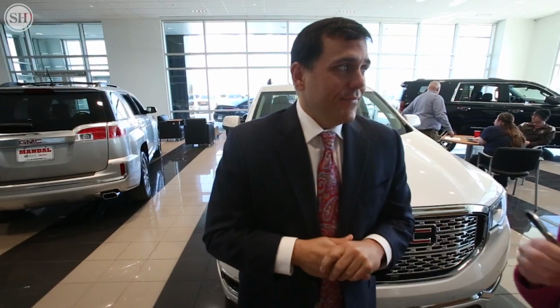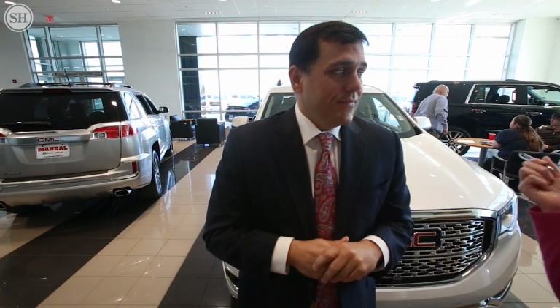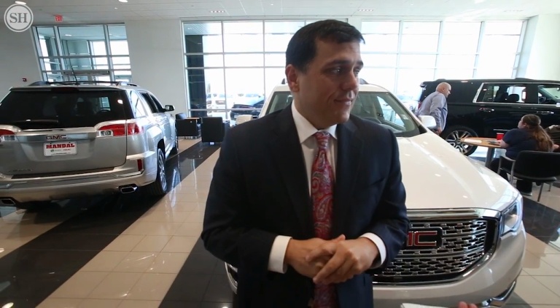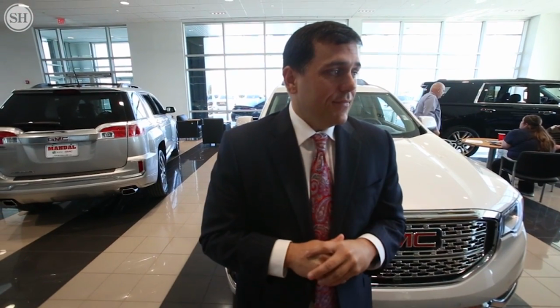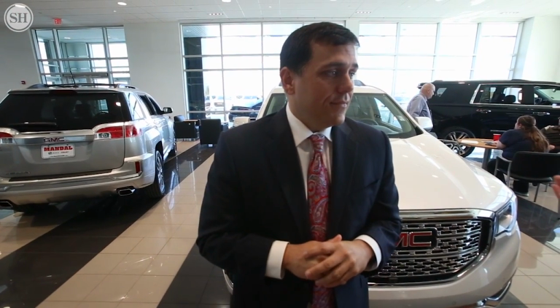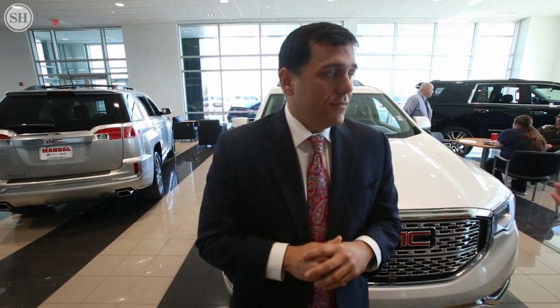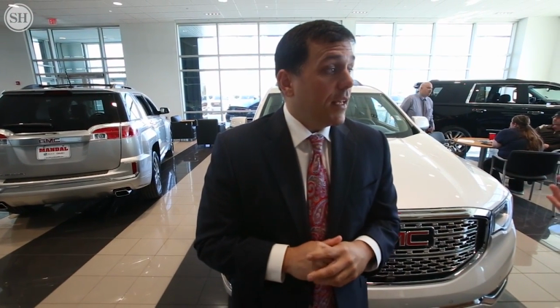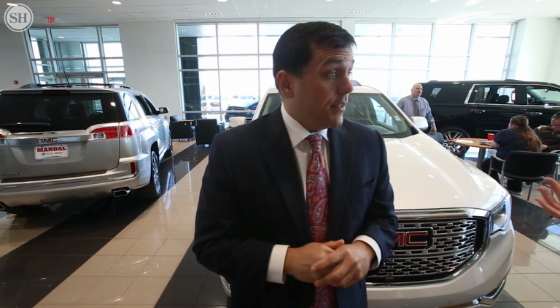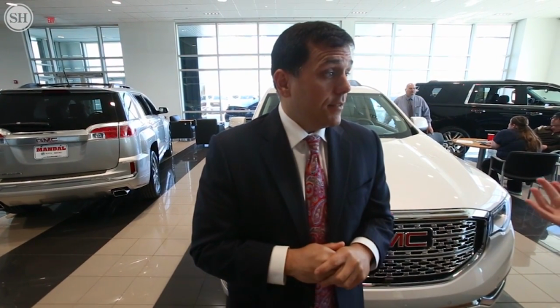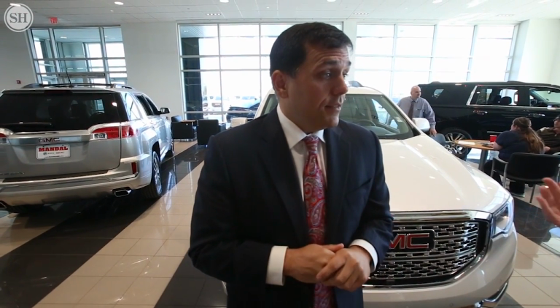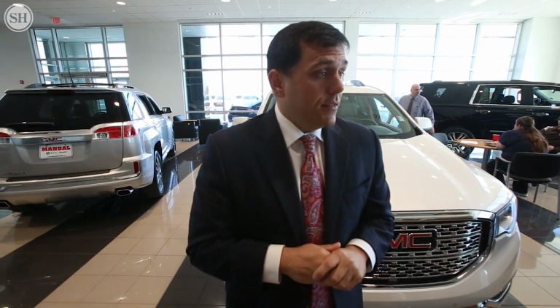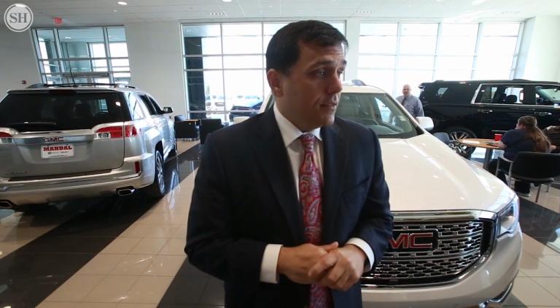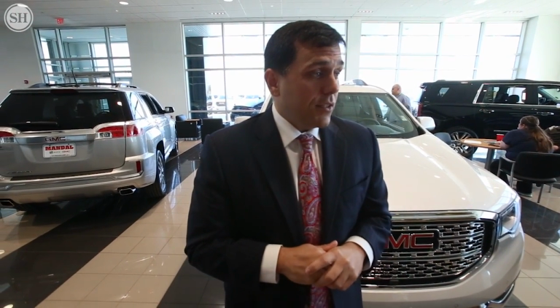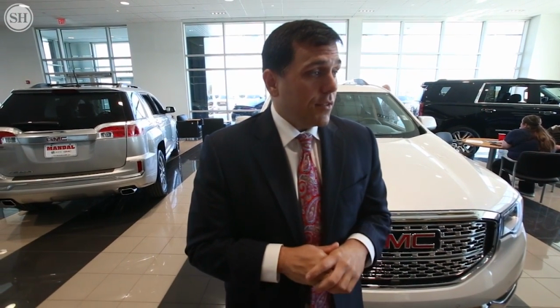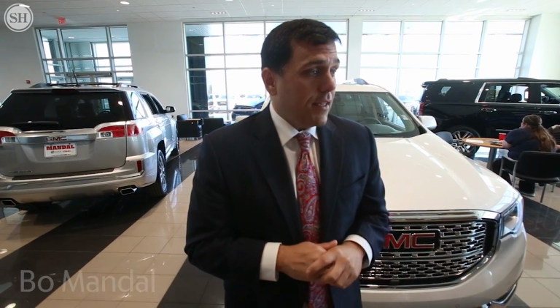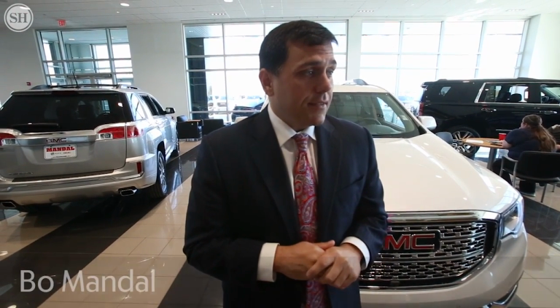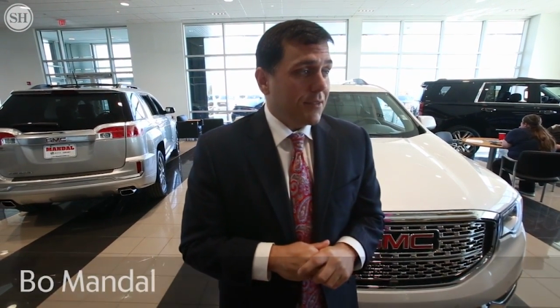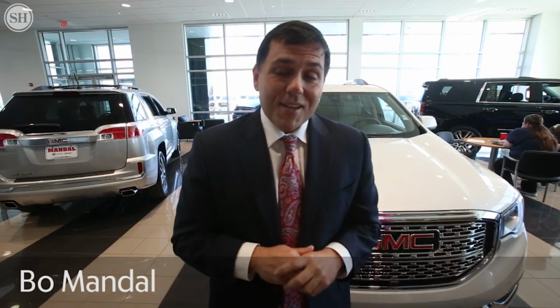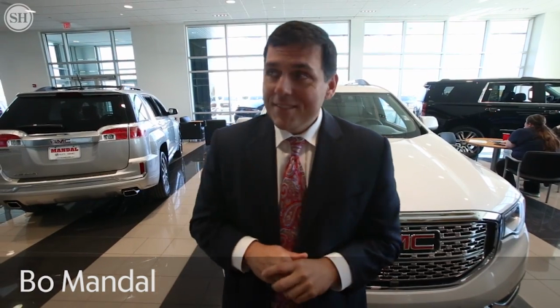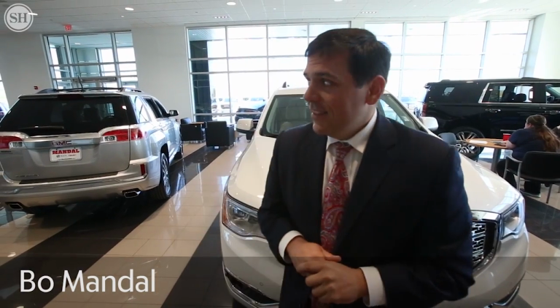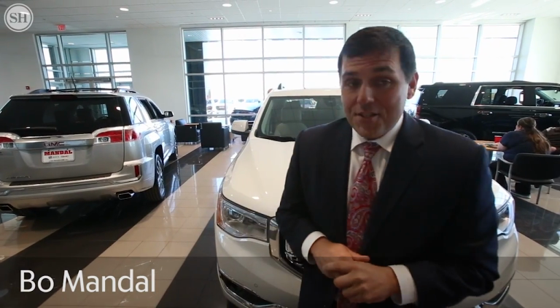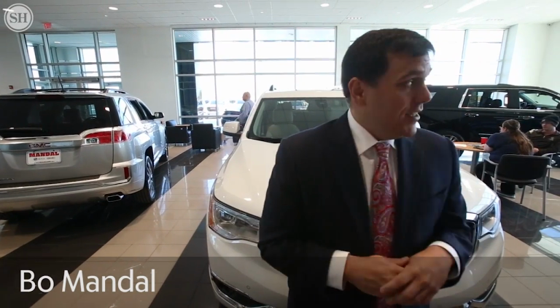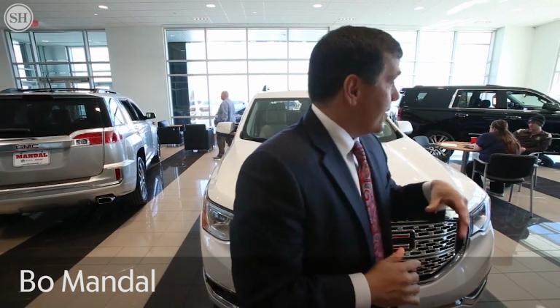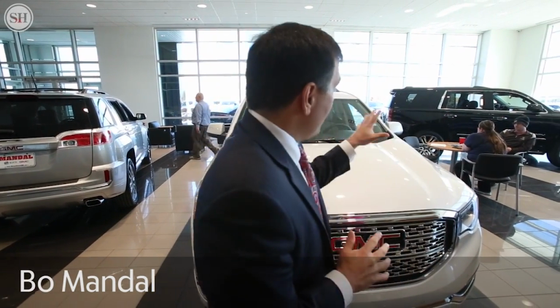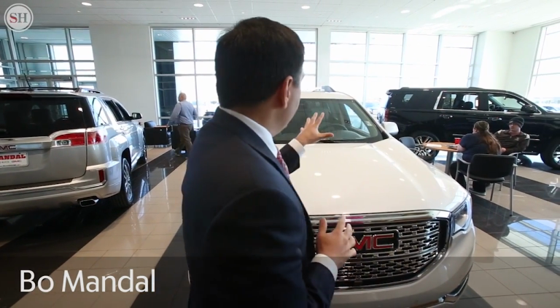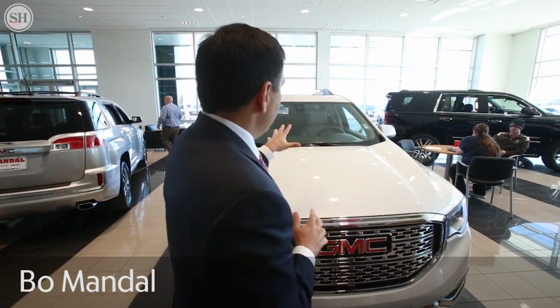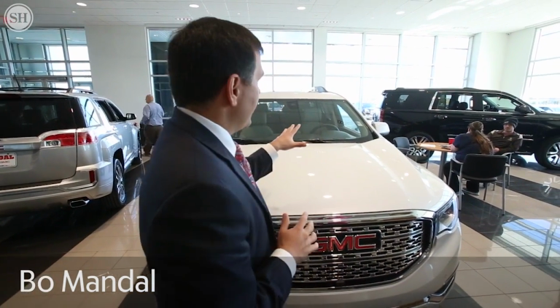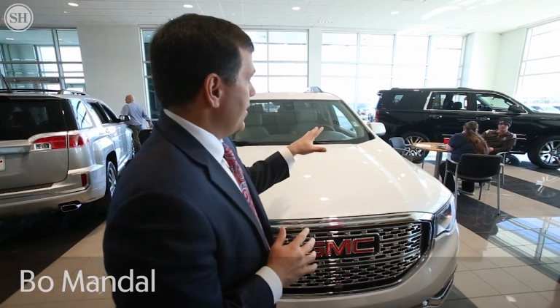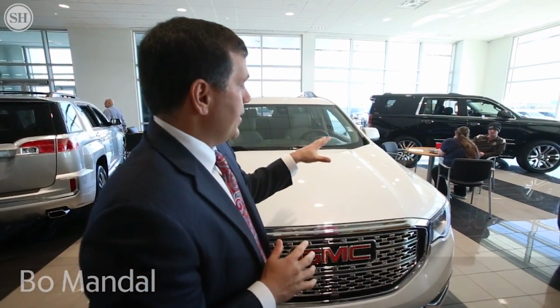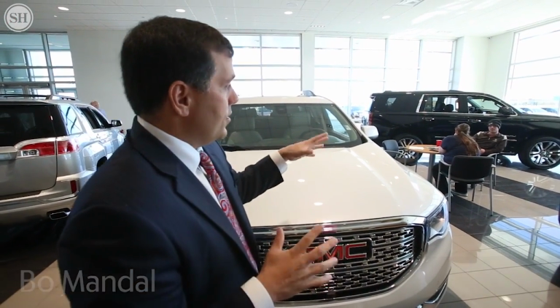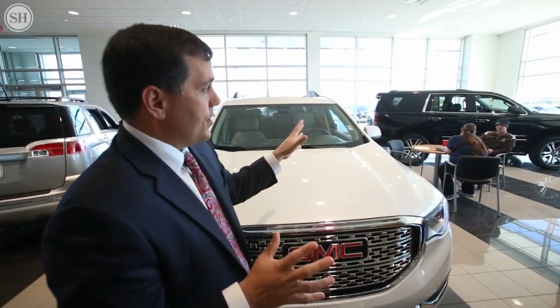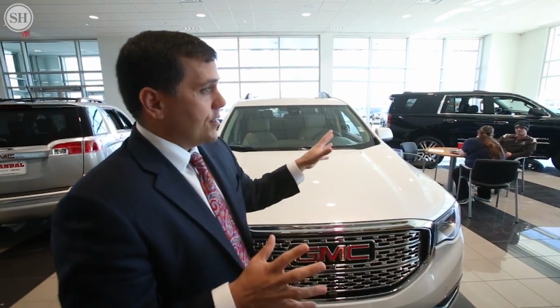So this is a really big showroom here. You have room for ten cars? Ten cars, or trucks. As you can see, we've got some large vehicles in here and it's still pretty spacious.